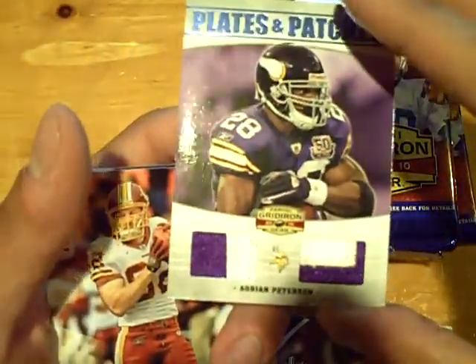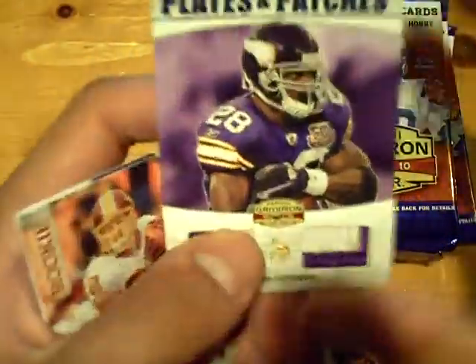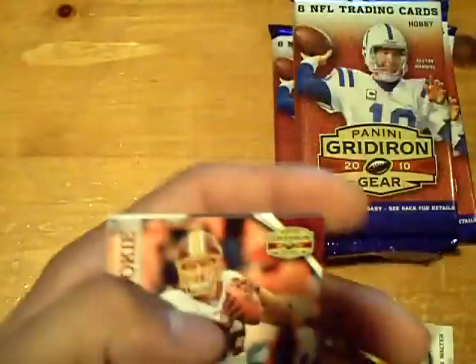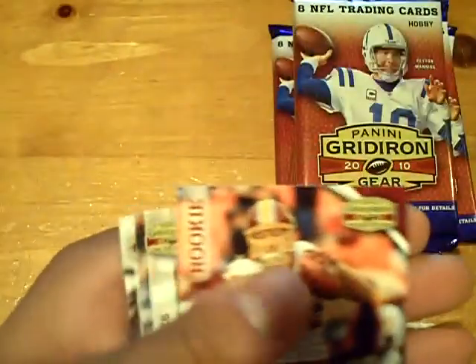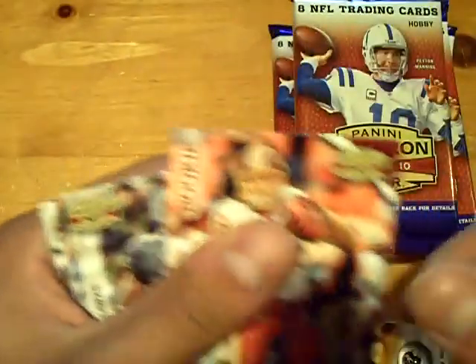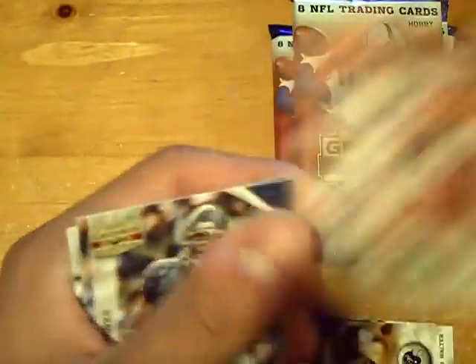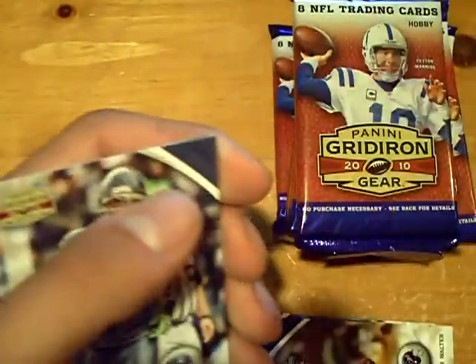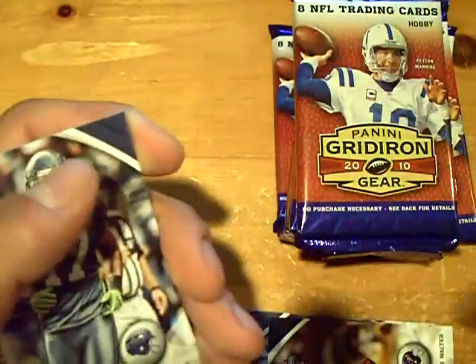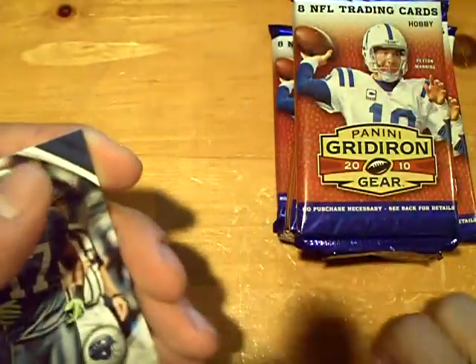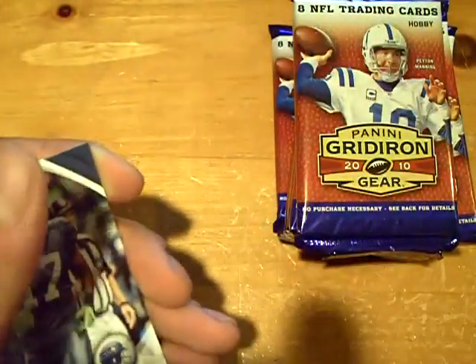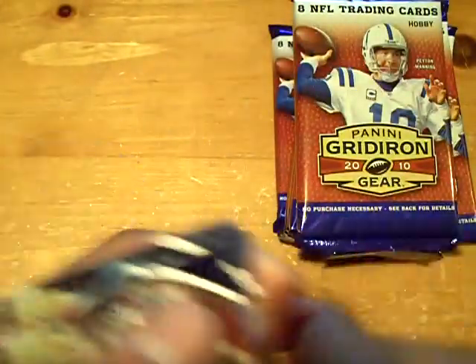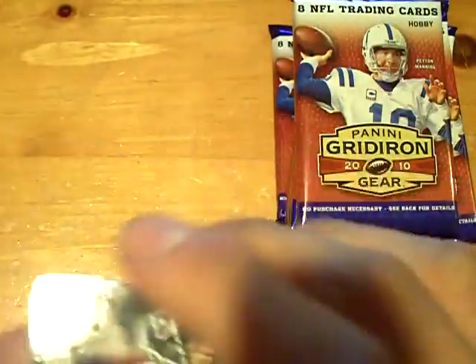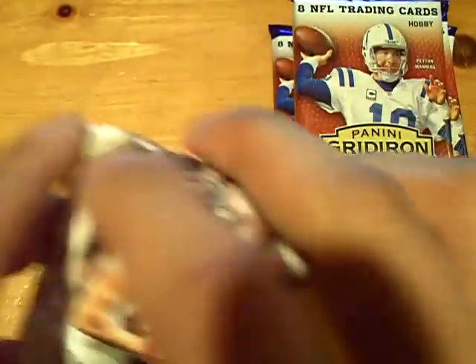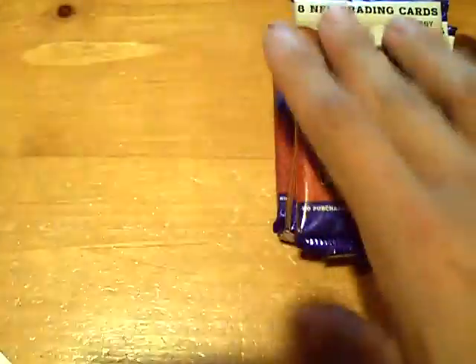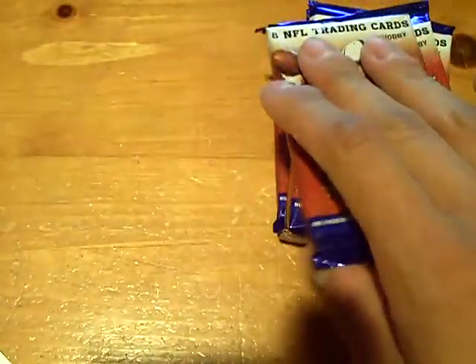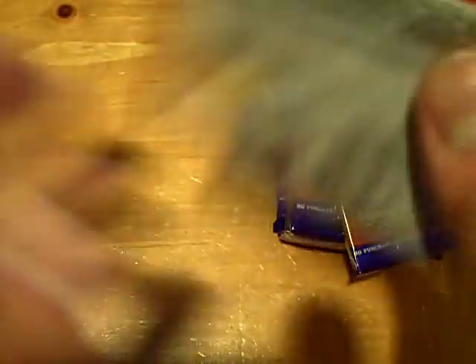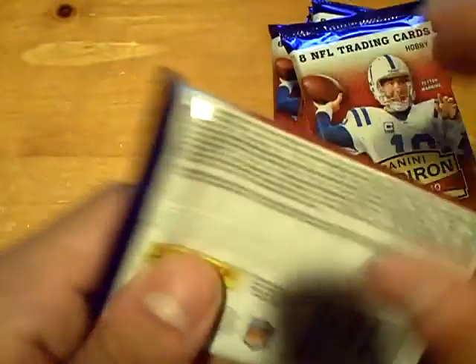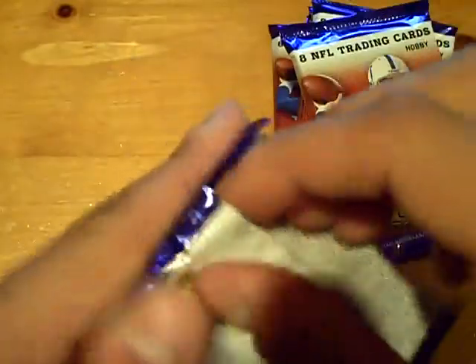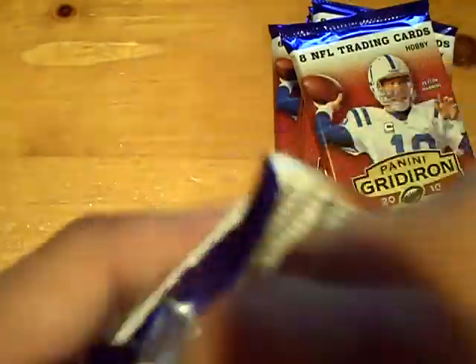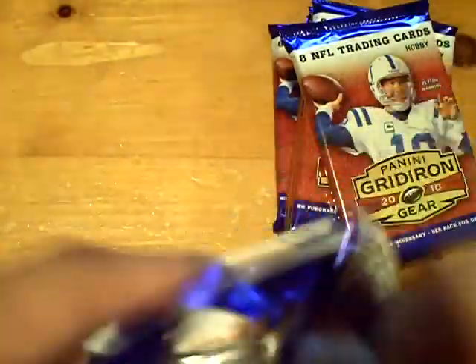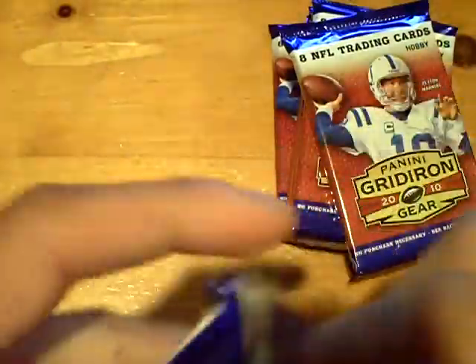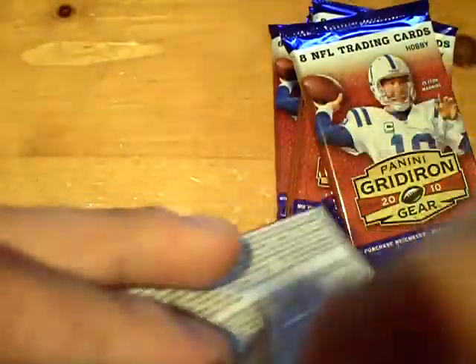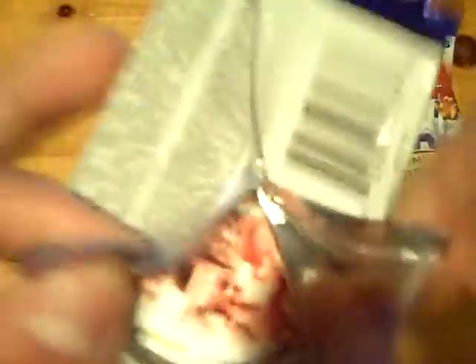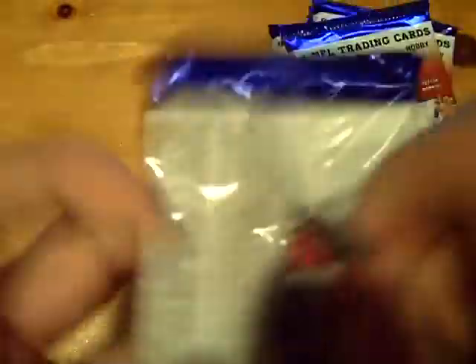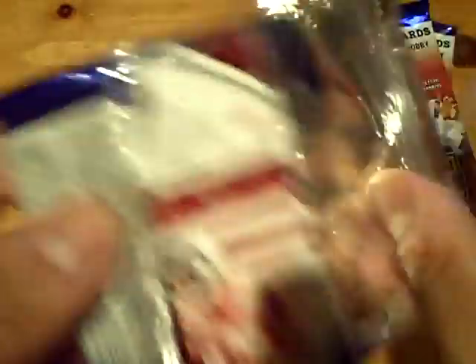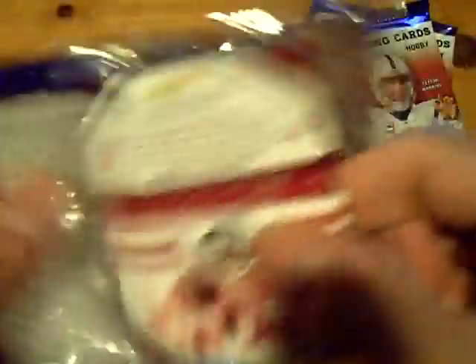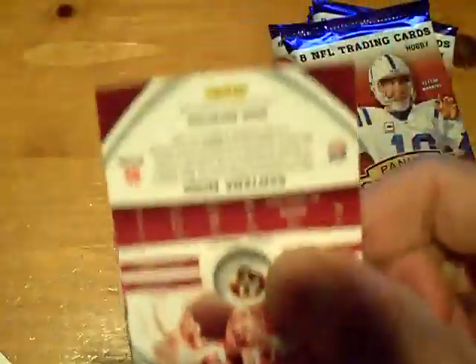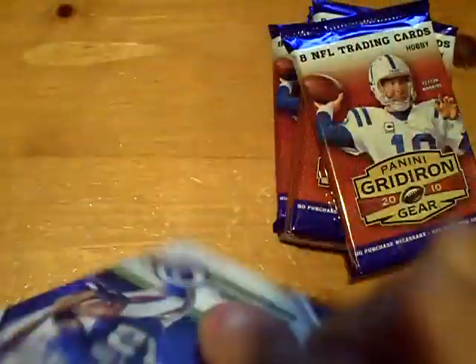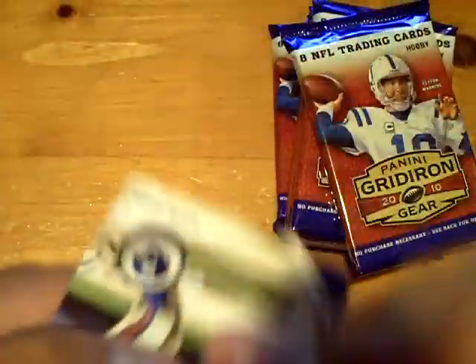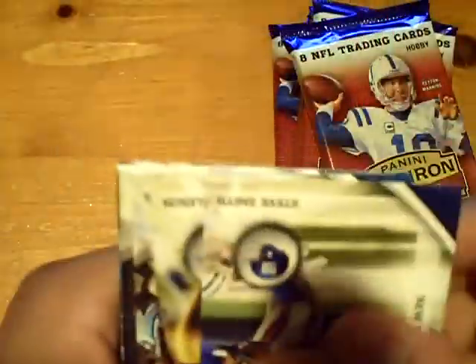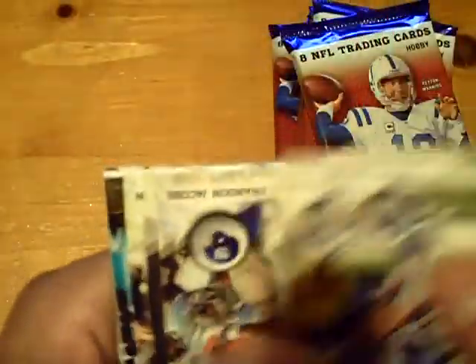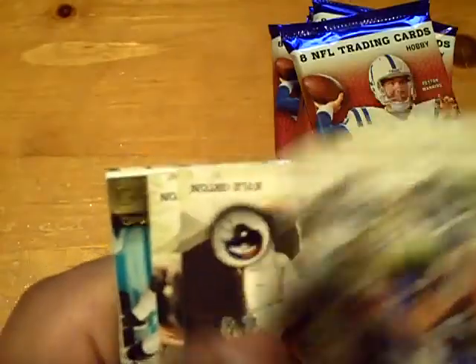Nice card. Rookie of Logan Paulson. Nice box so far with the auto, which will be randomed, and a dual patch.